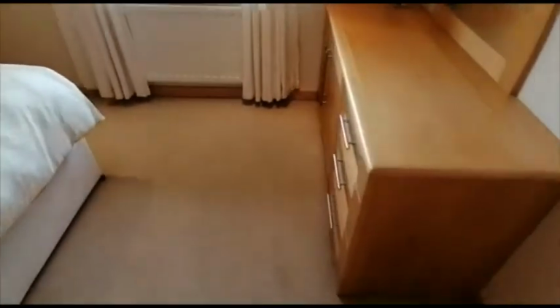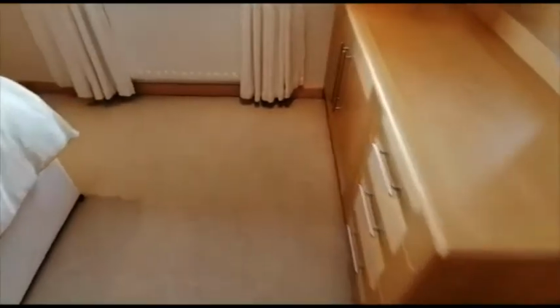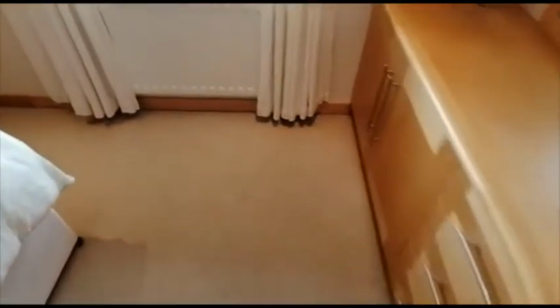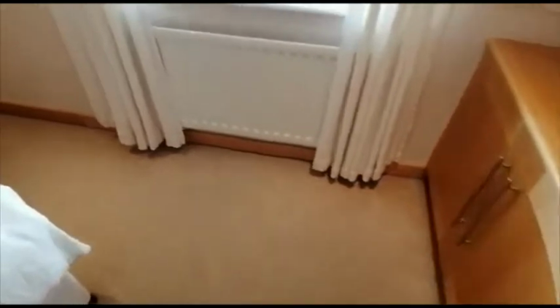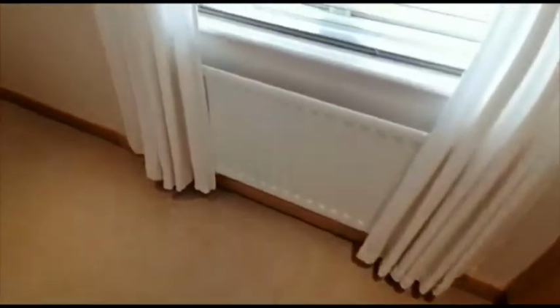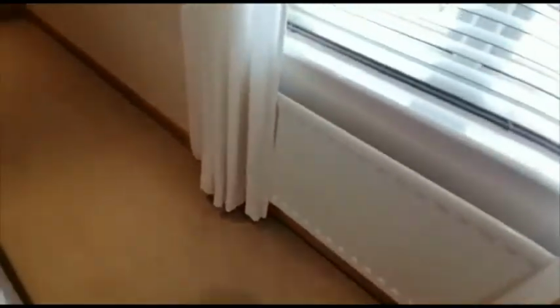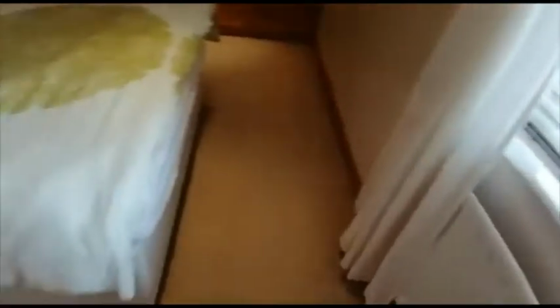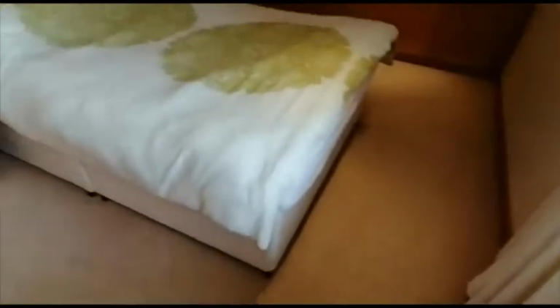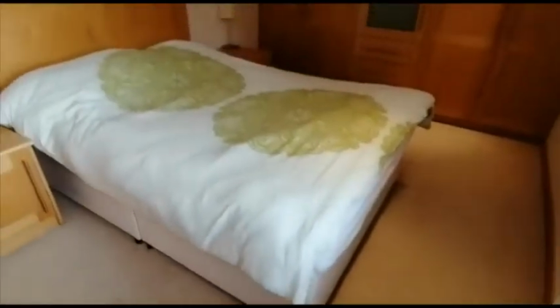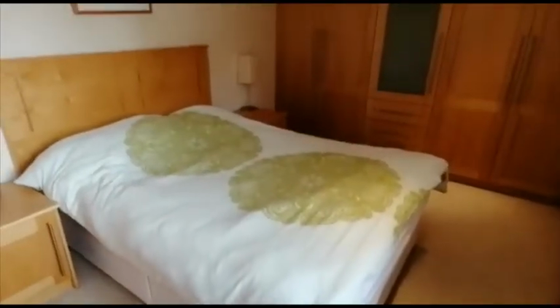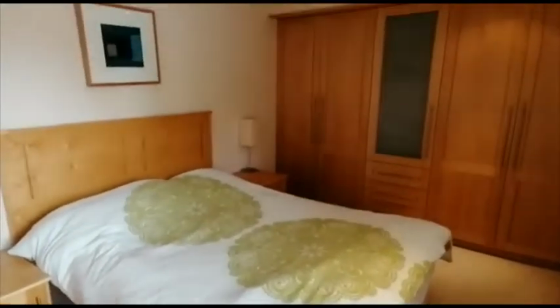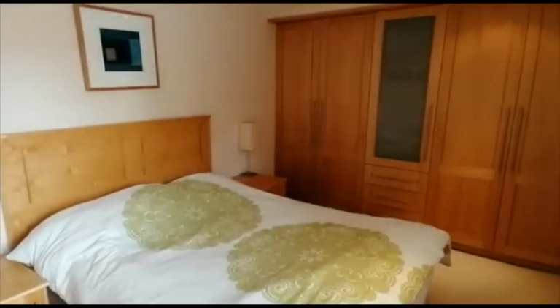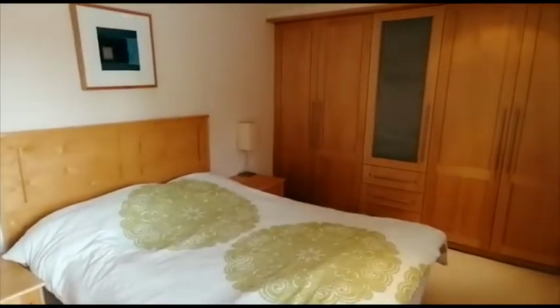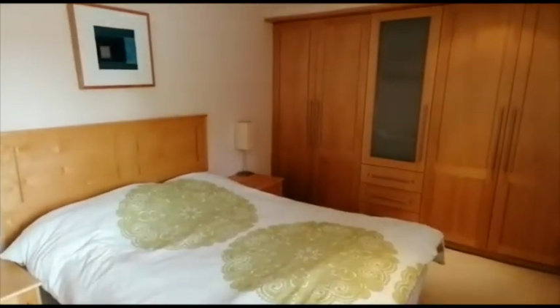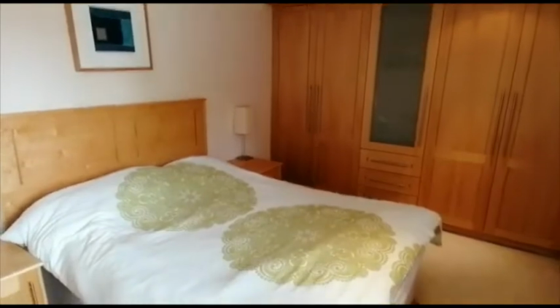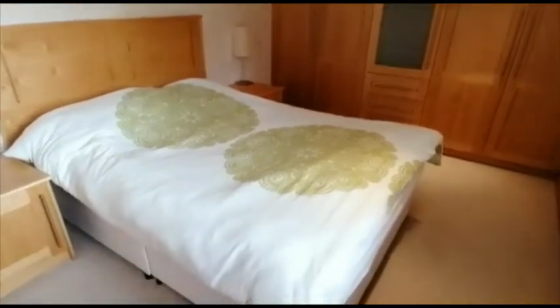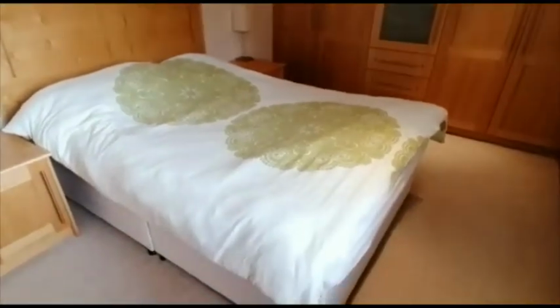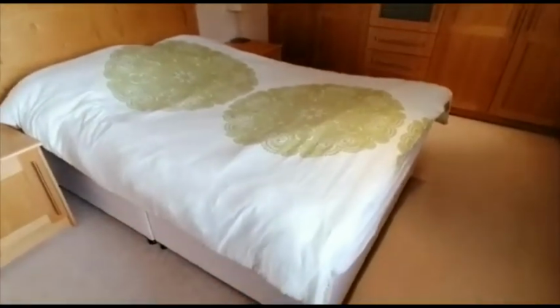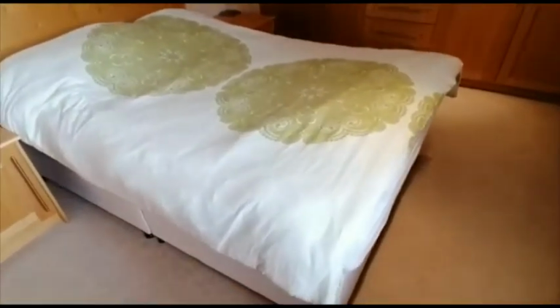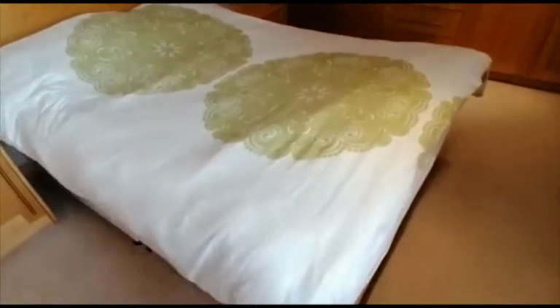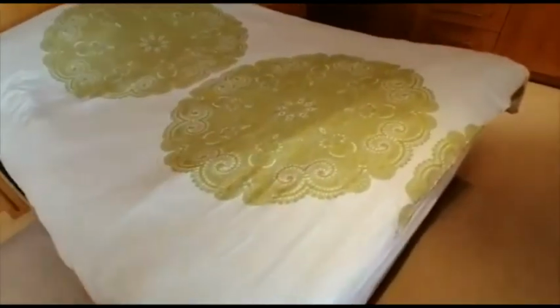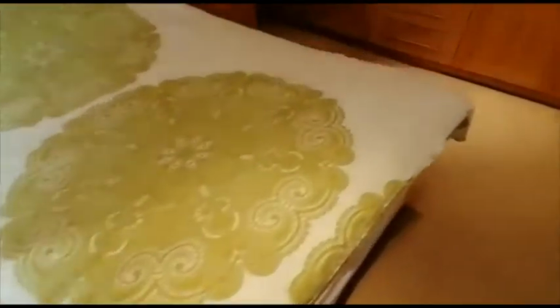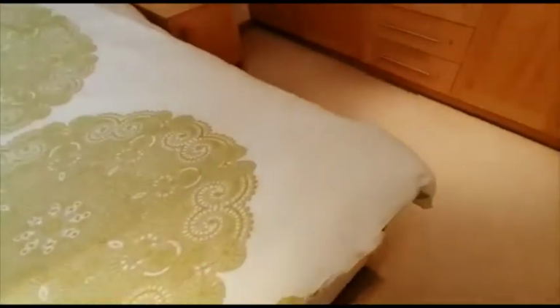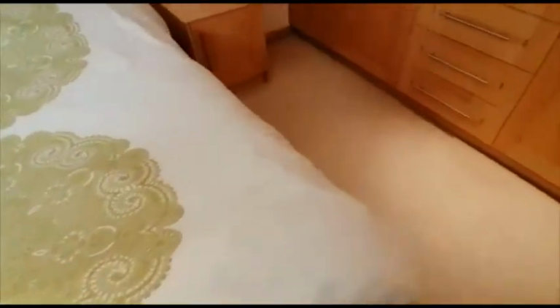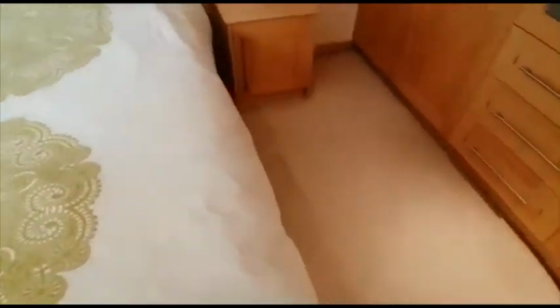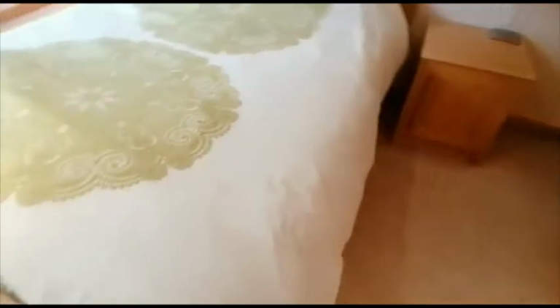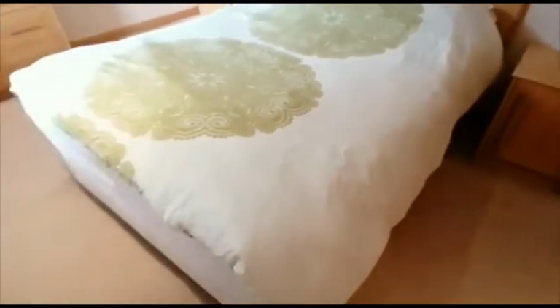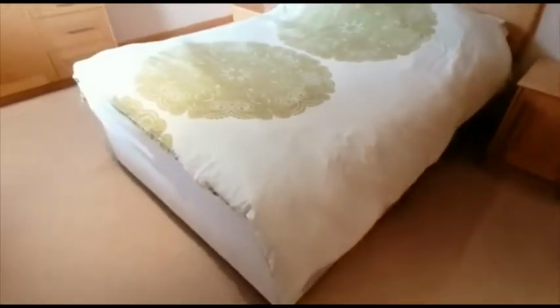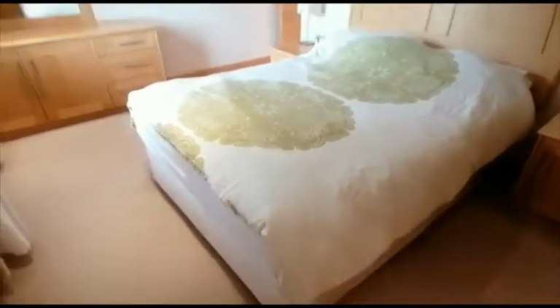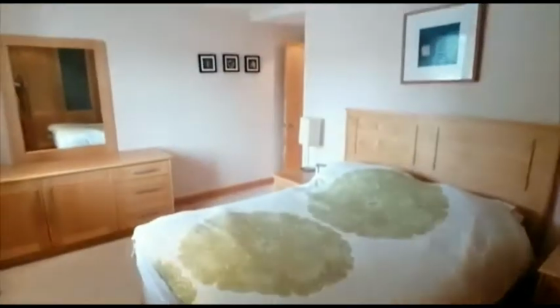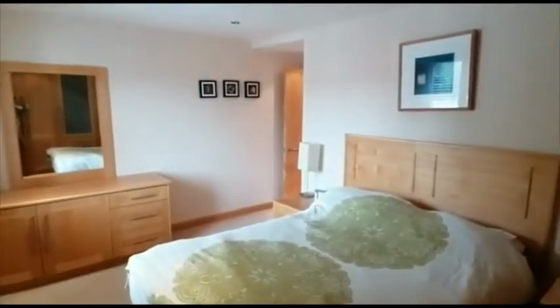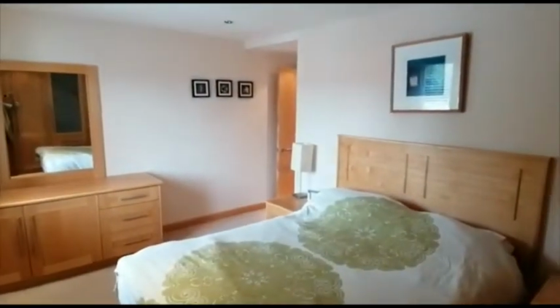The town centre is within walking distance with a wide range of individual shops and services. Supermarket shopping is close by as well, and of course you have the delightful river walks.